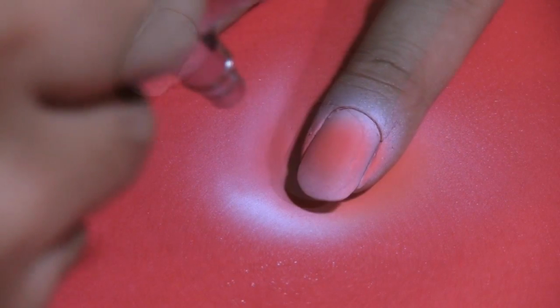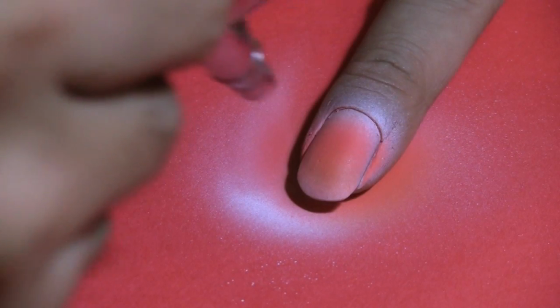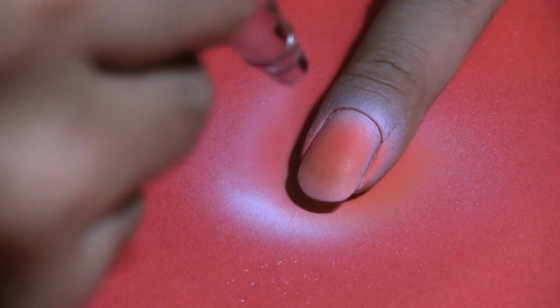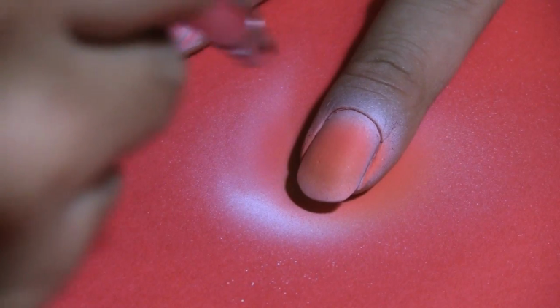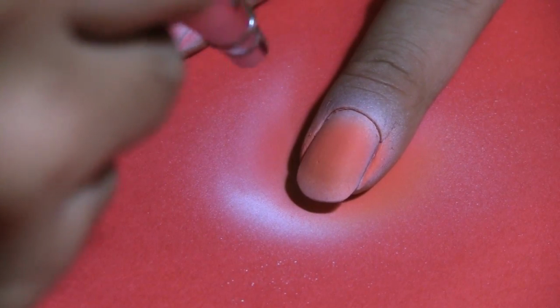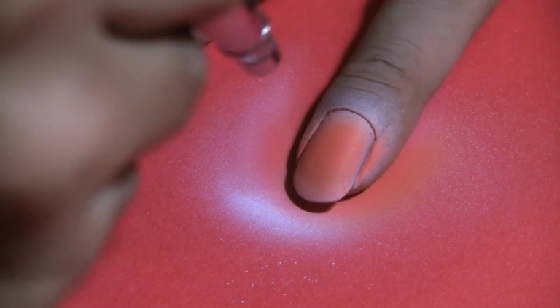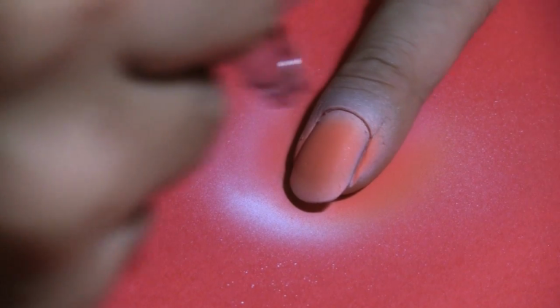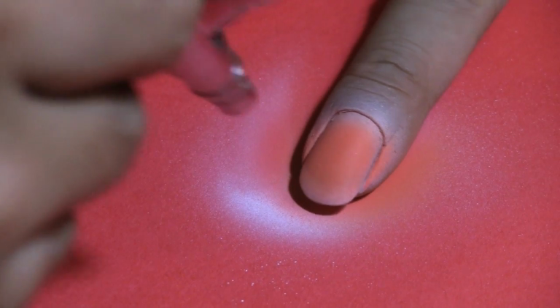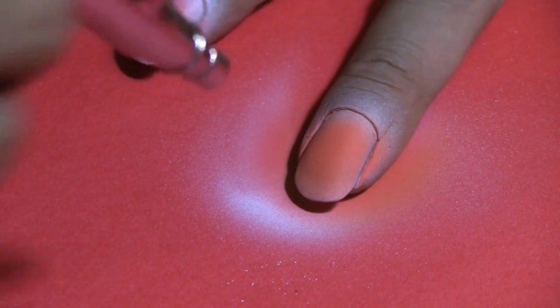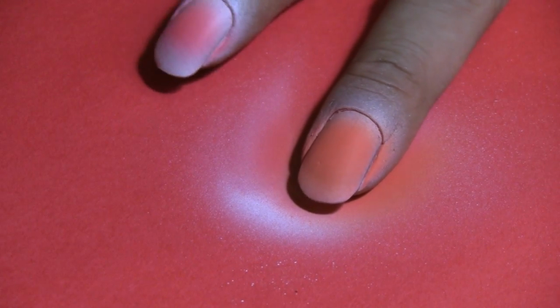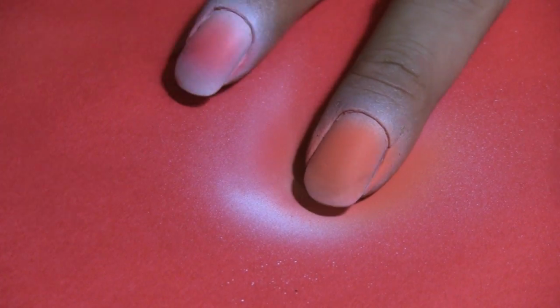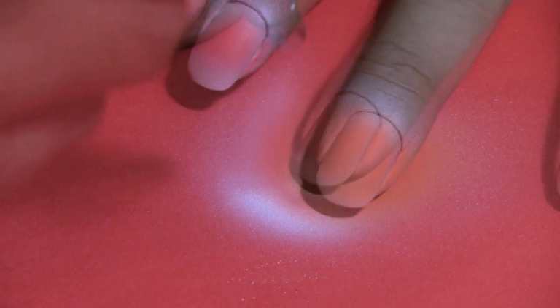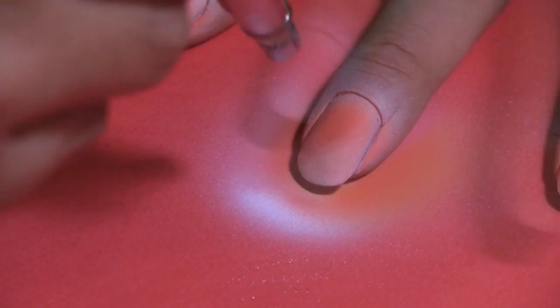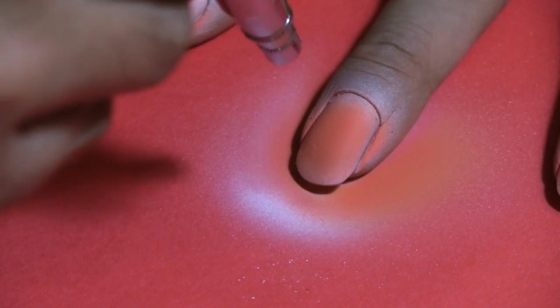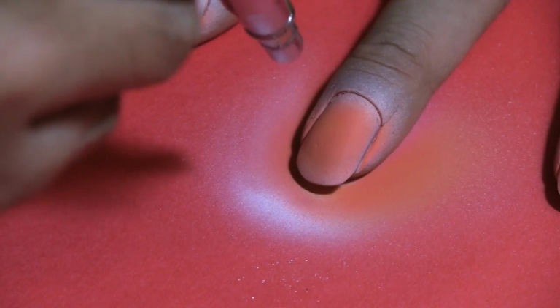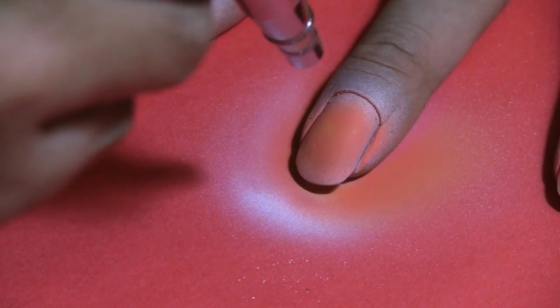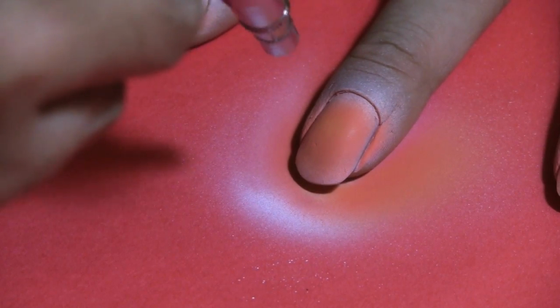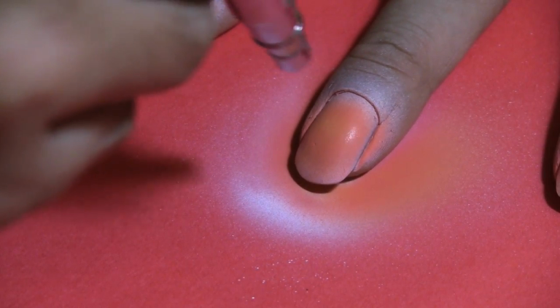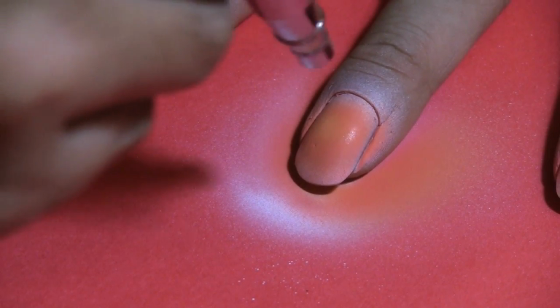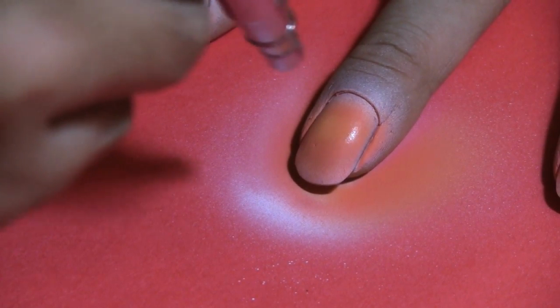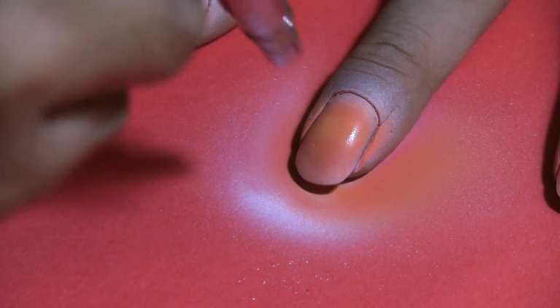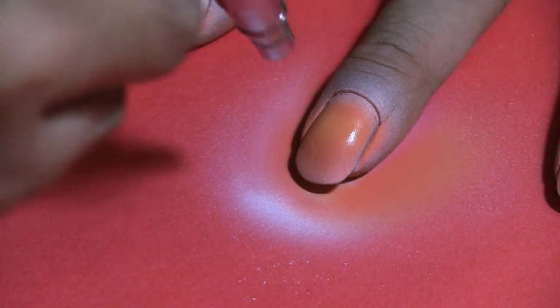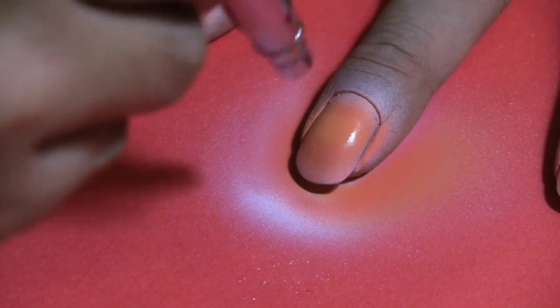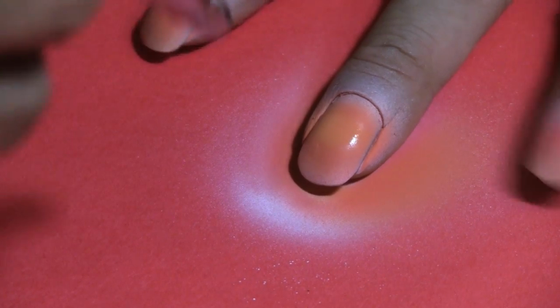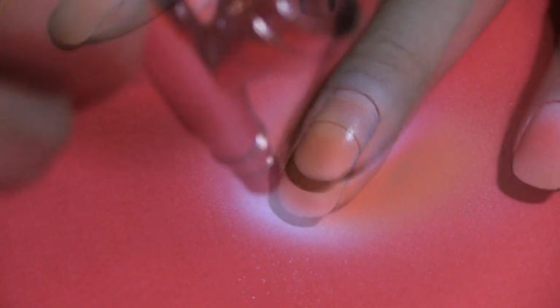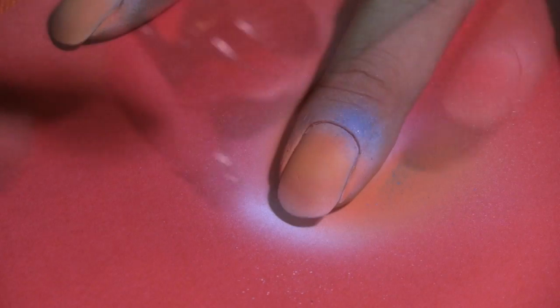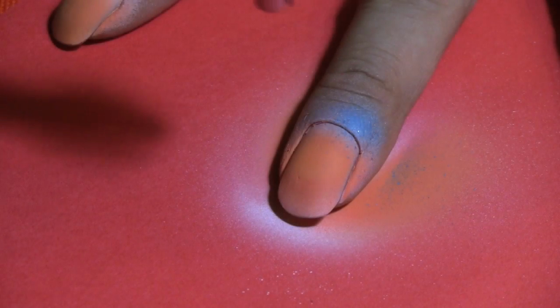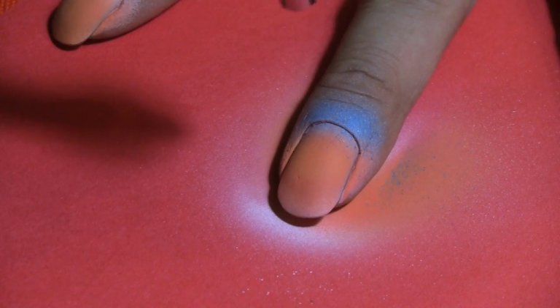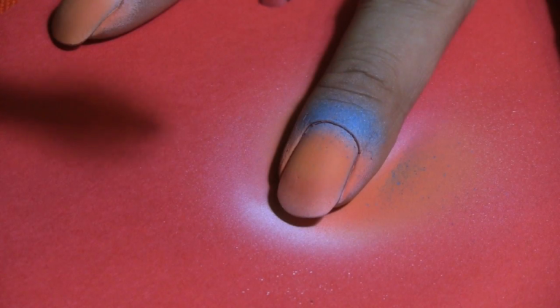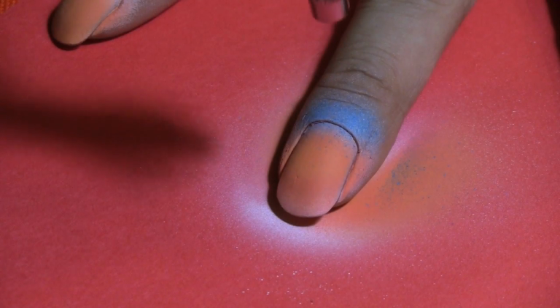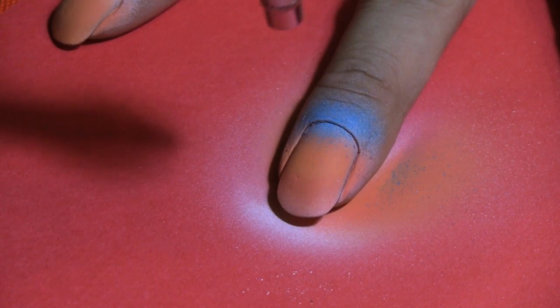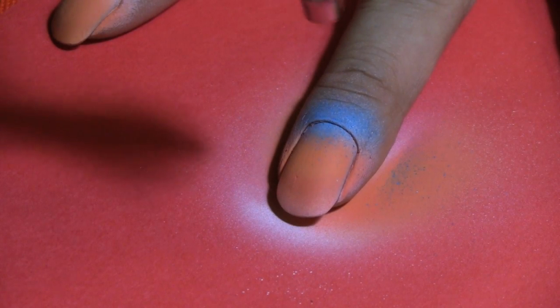Then I'm applying orange just to give it a little bit more dimension, and then yellow would be my last color, so it has layers of the three colors to make that sun effect.